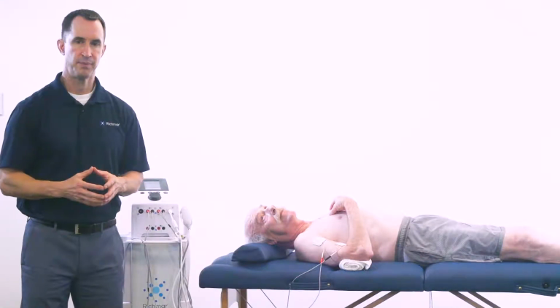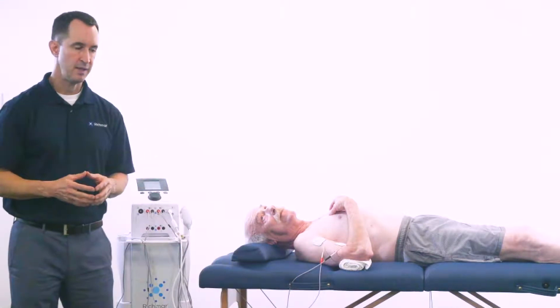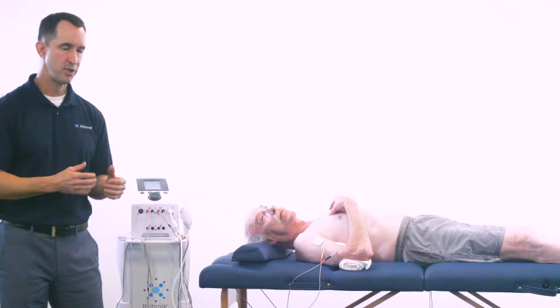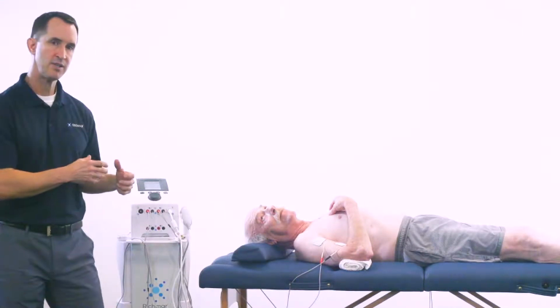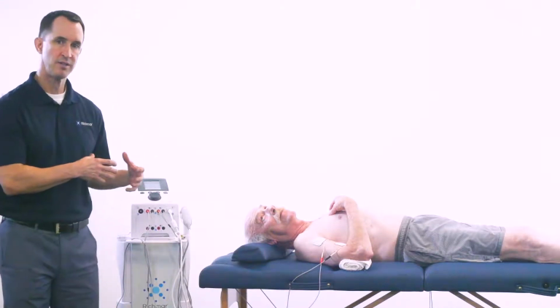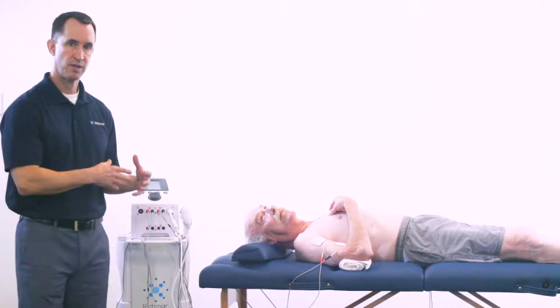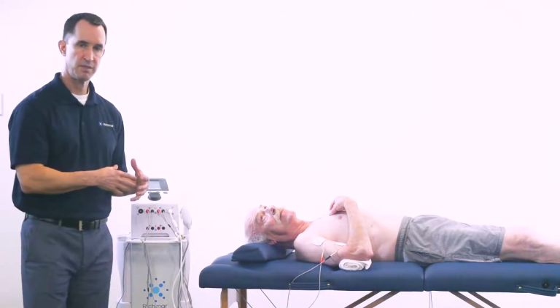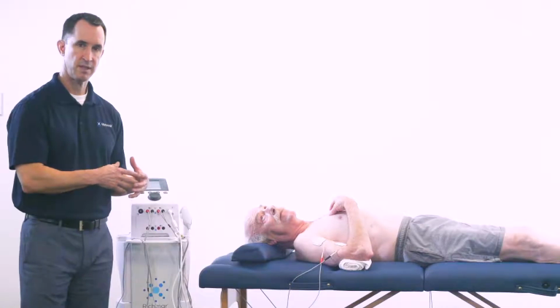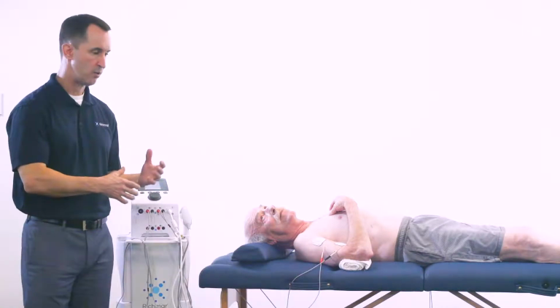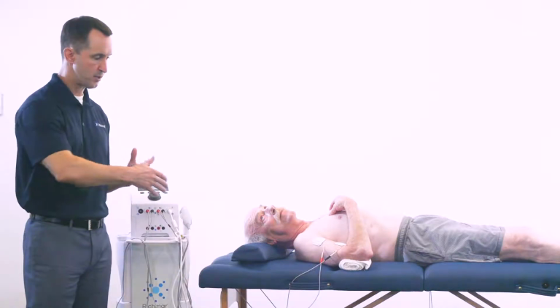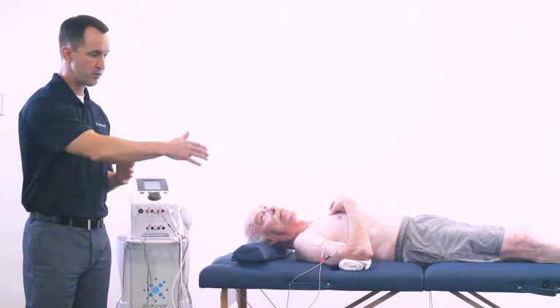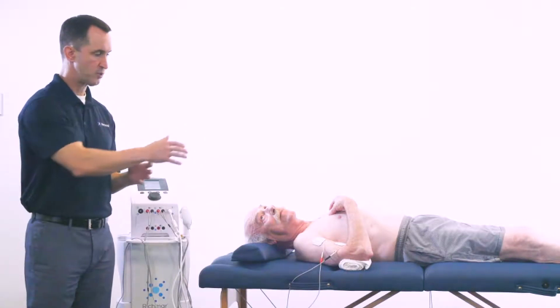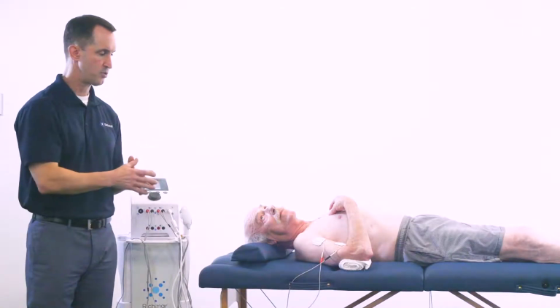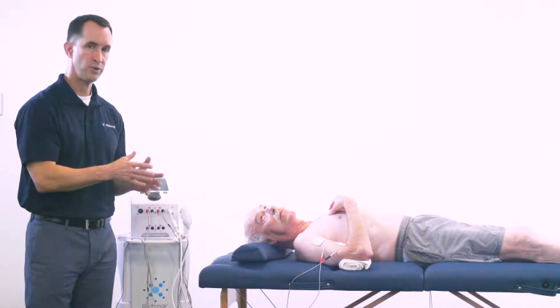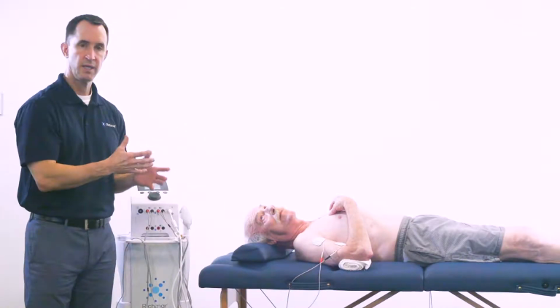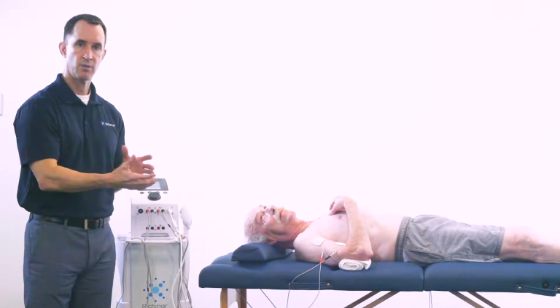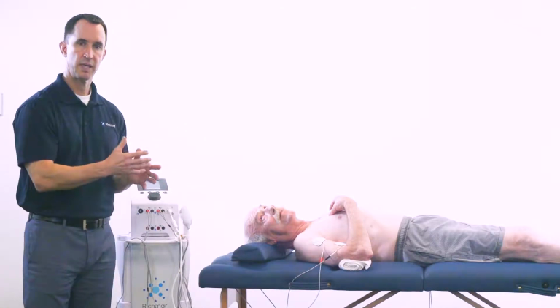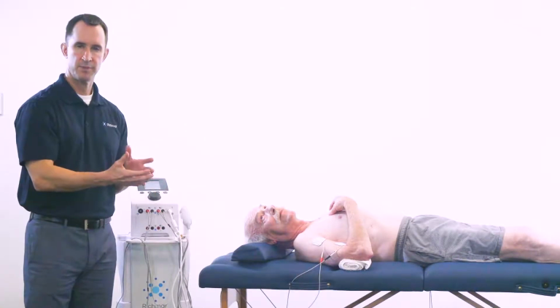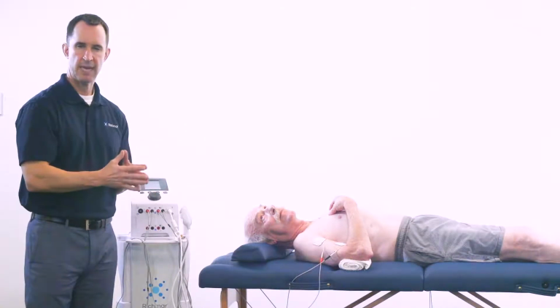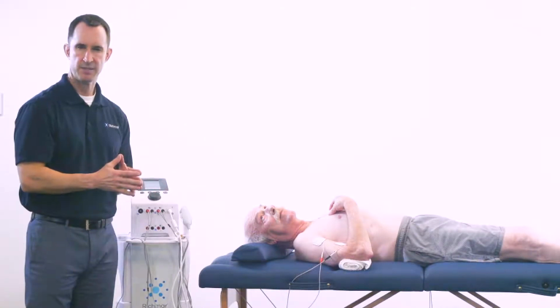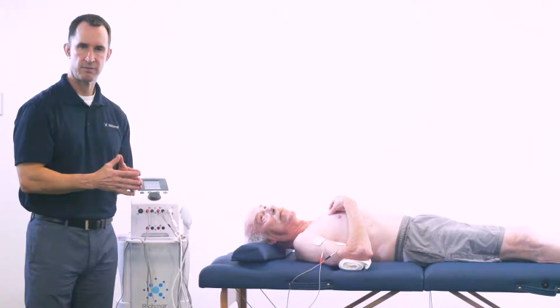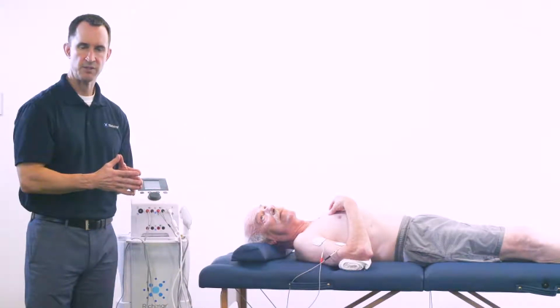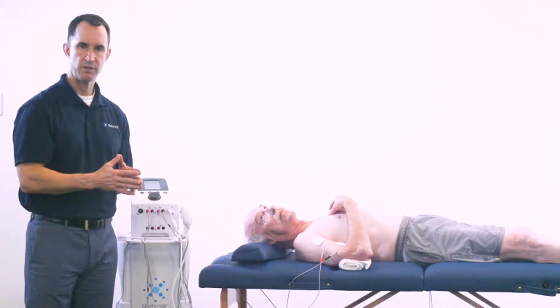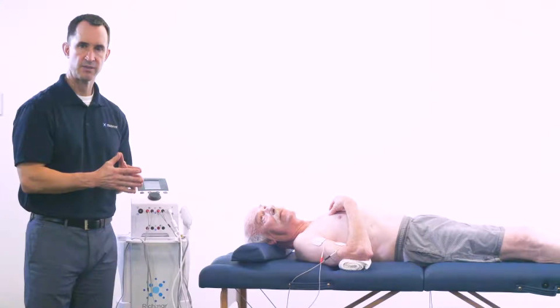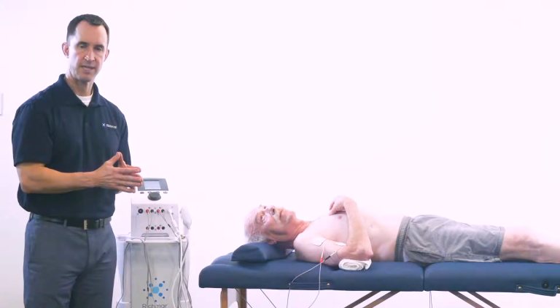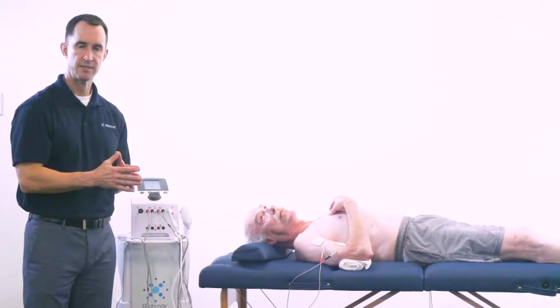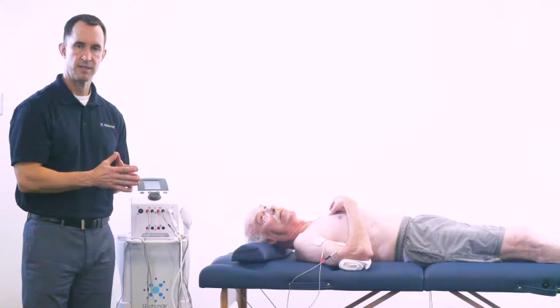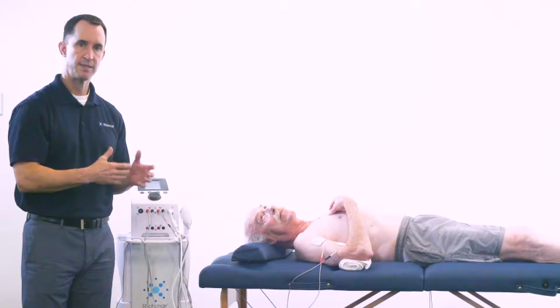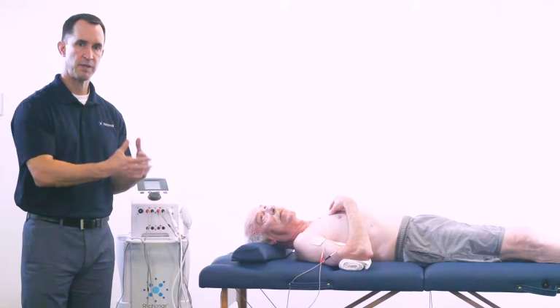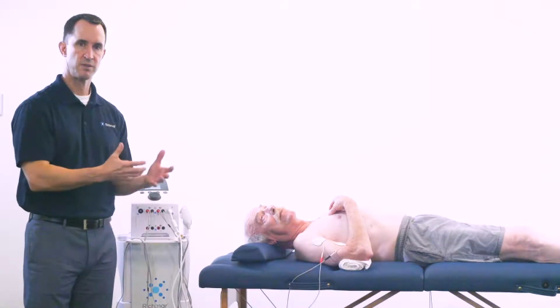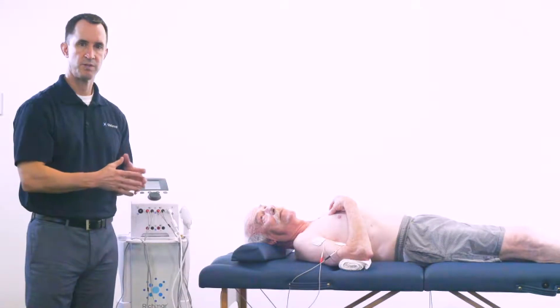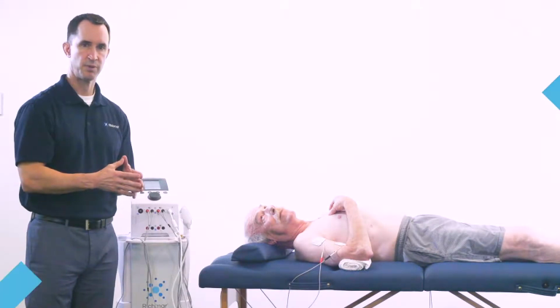The stimulation promotes a decrease in resistance to gentle stretching and allows for improved active elbow extension. I'm going to go ahead and start the treatment, and then I'll transfer over to the stool and work on some passive range of motion exercises that speaks to this protocol.